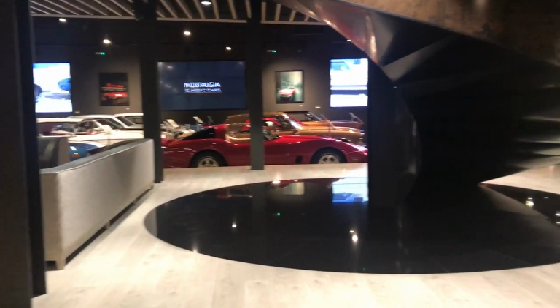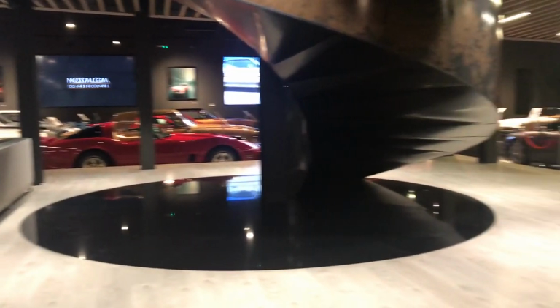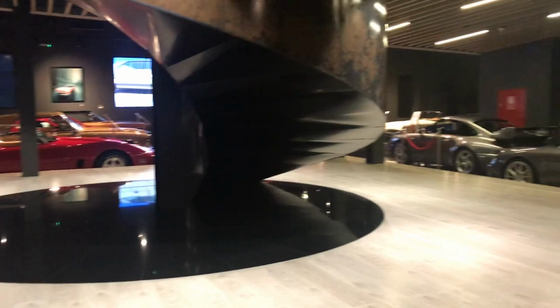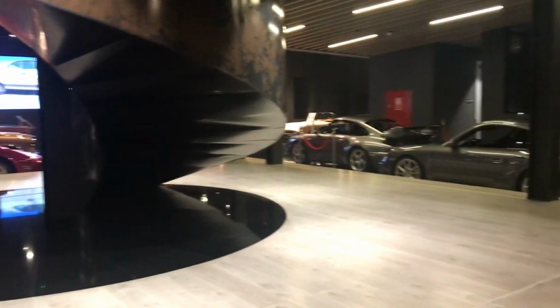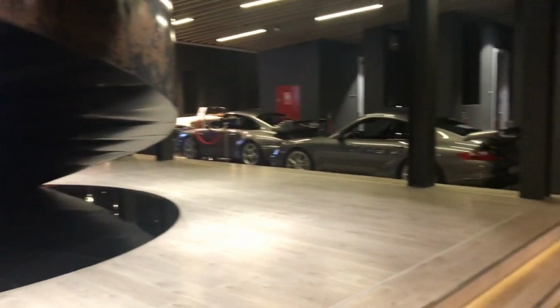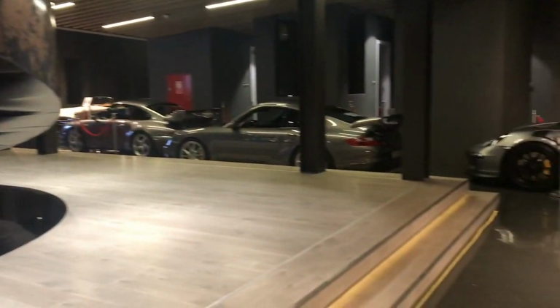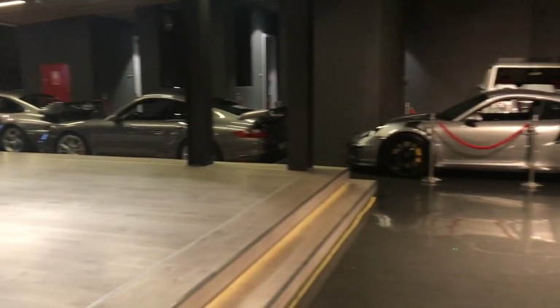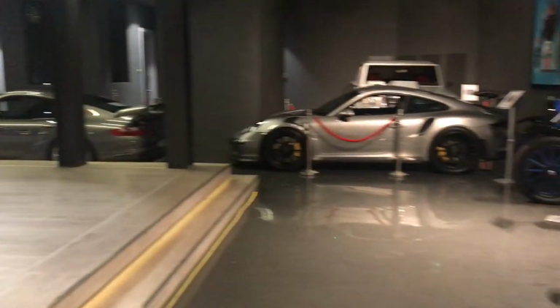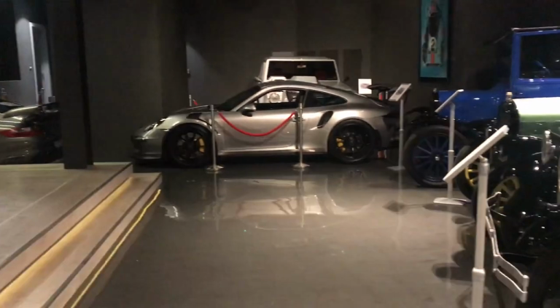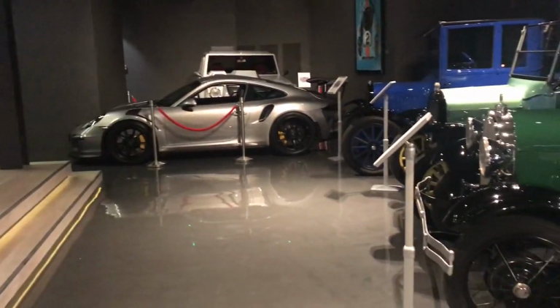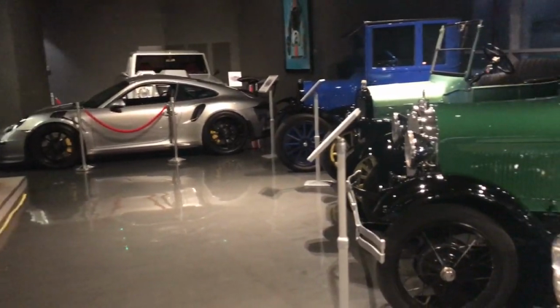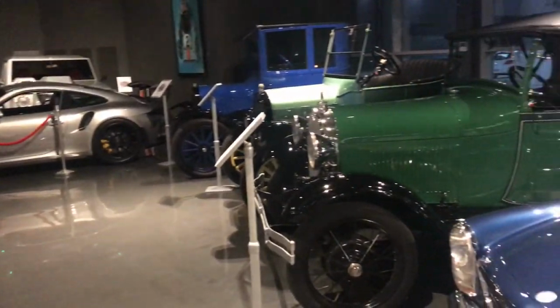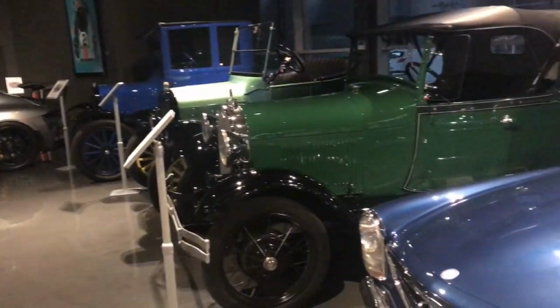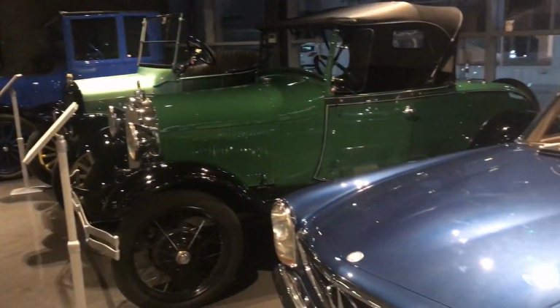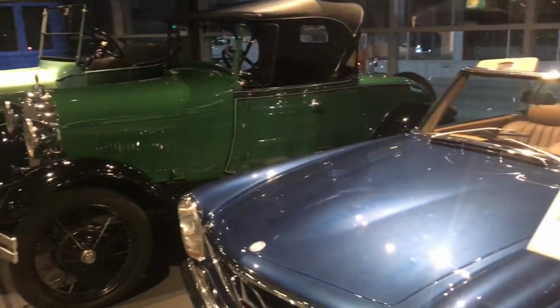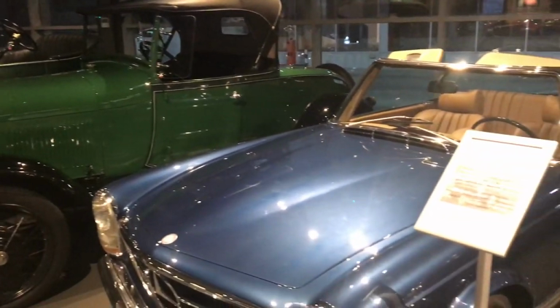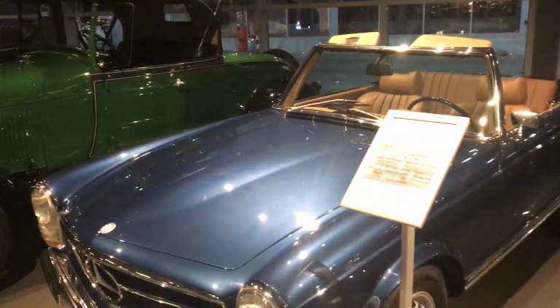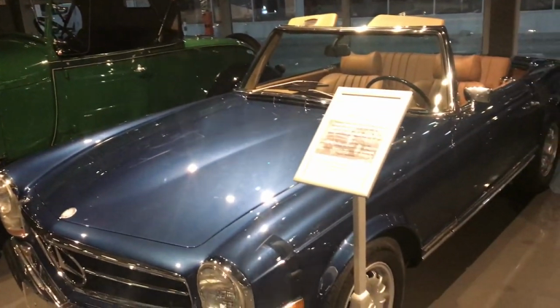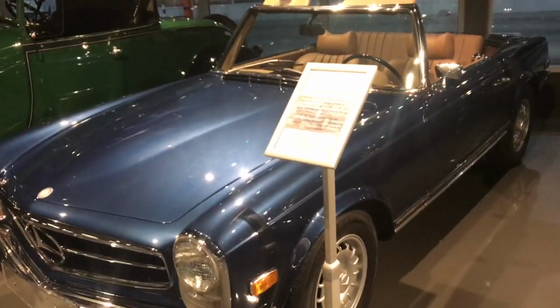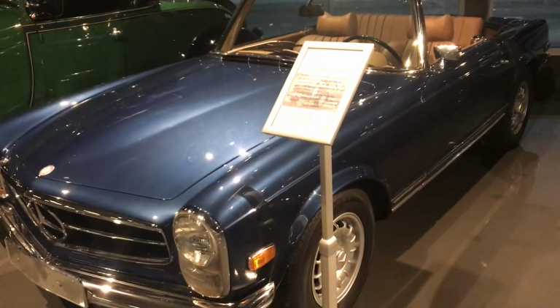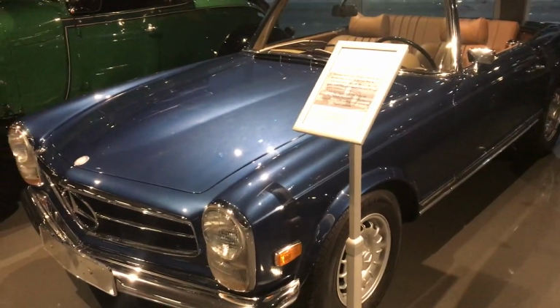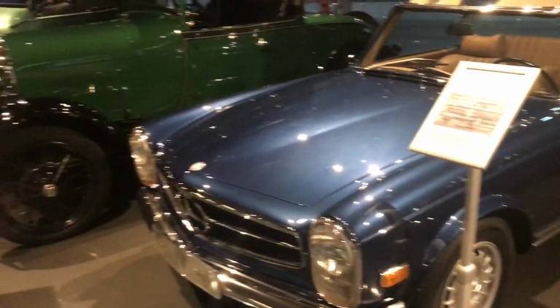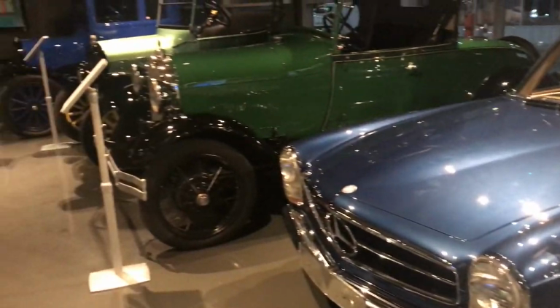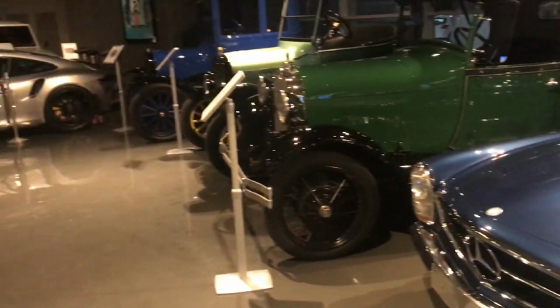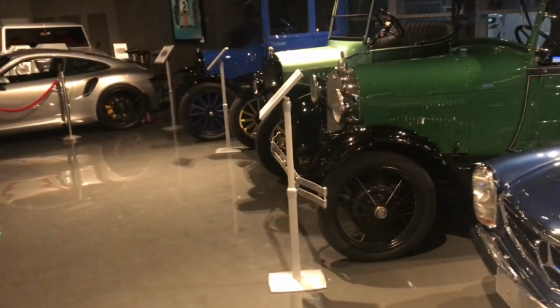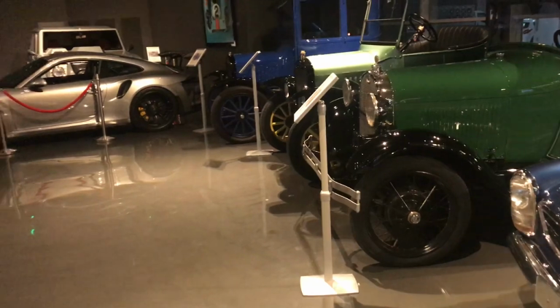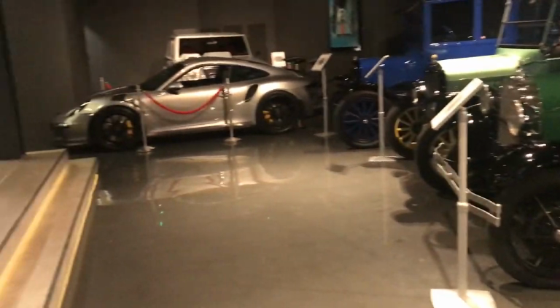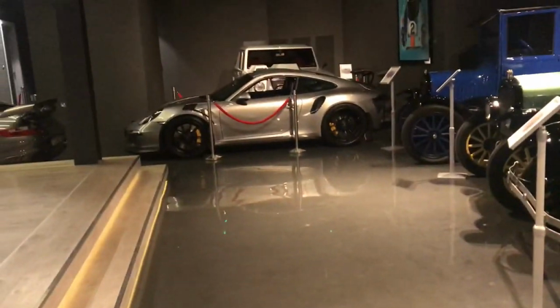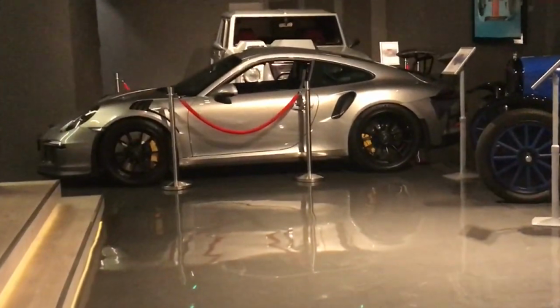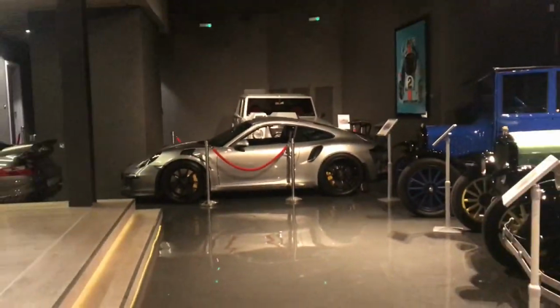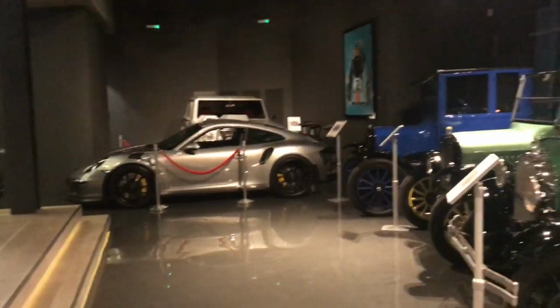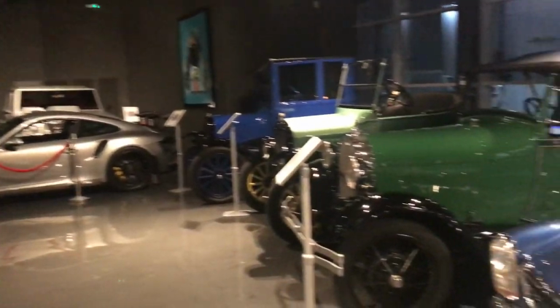So we are in Dubai and here we go. This is maybe one of the biggest collections of classic cars. This one here is not a classic car, but anyway.